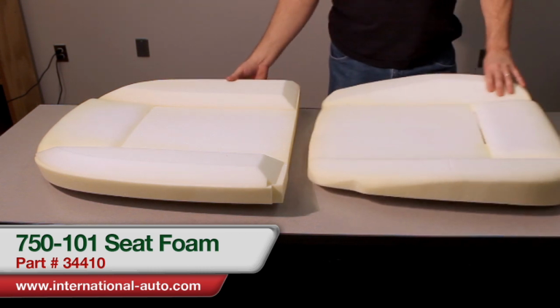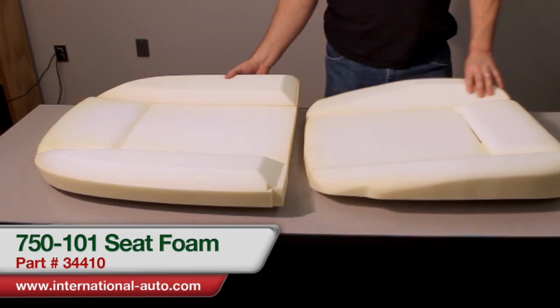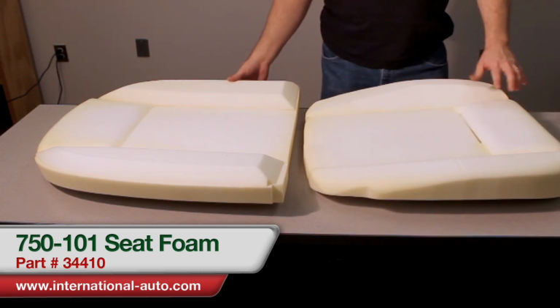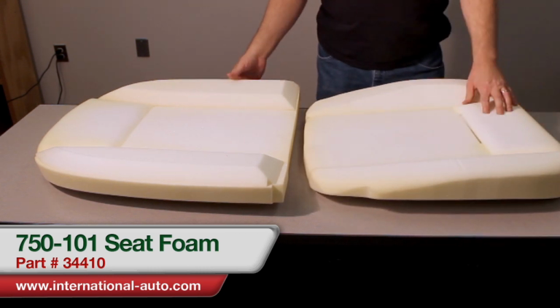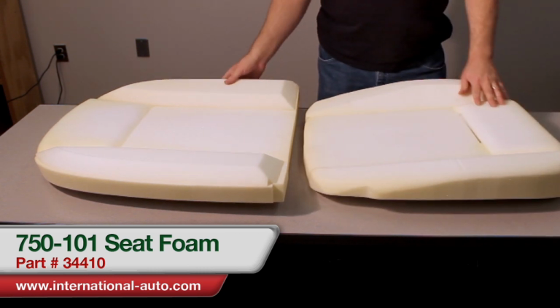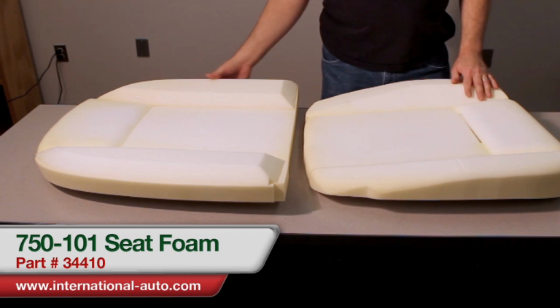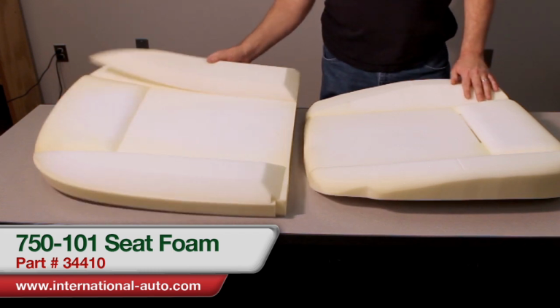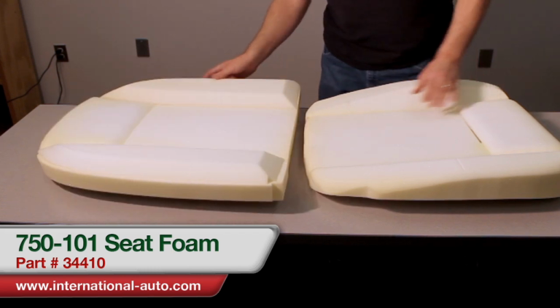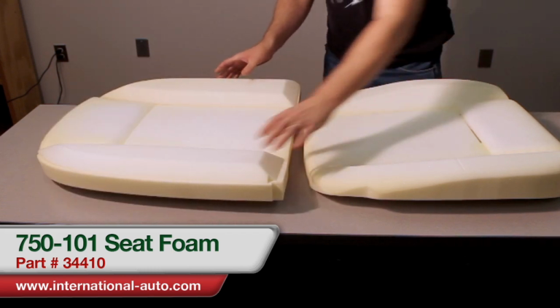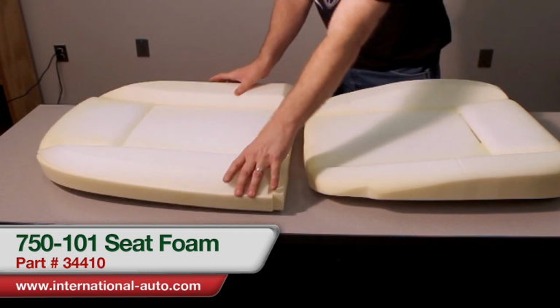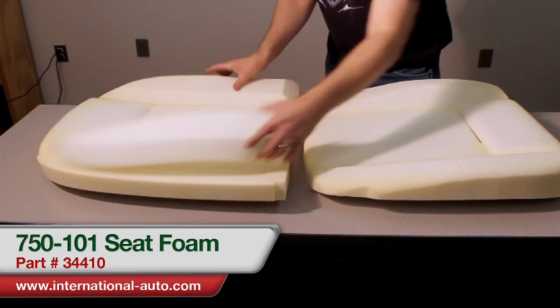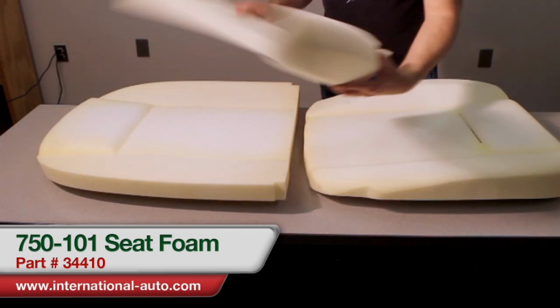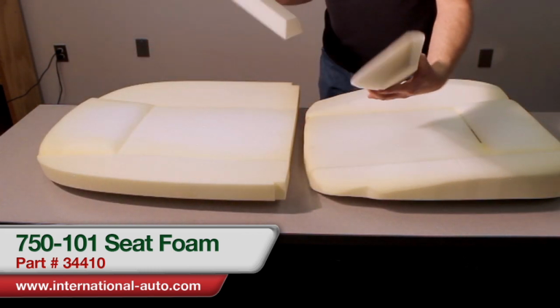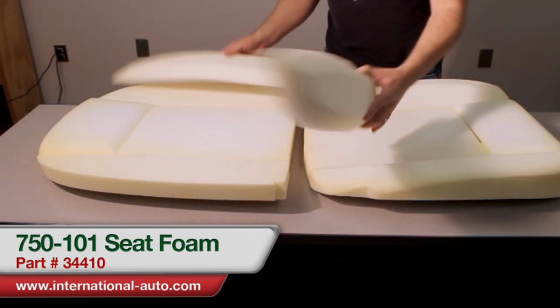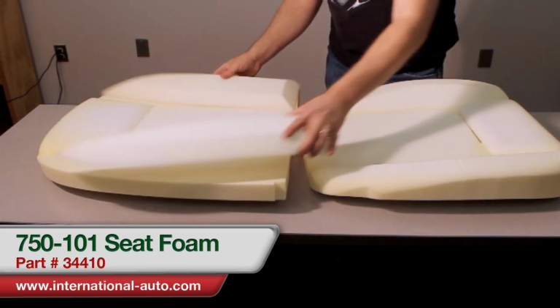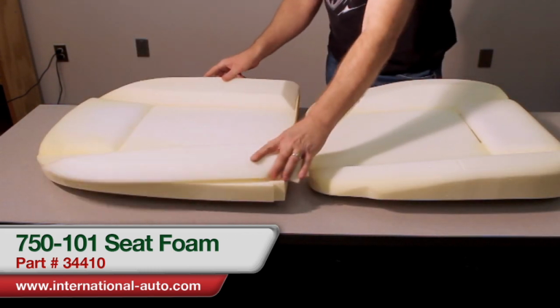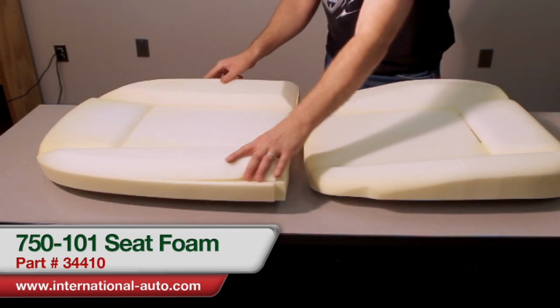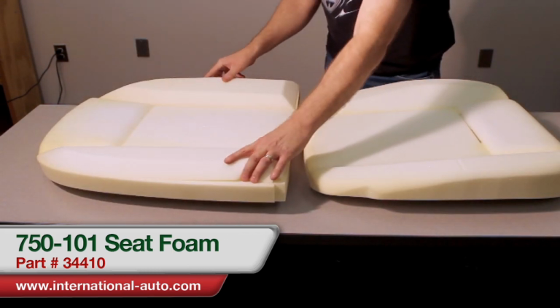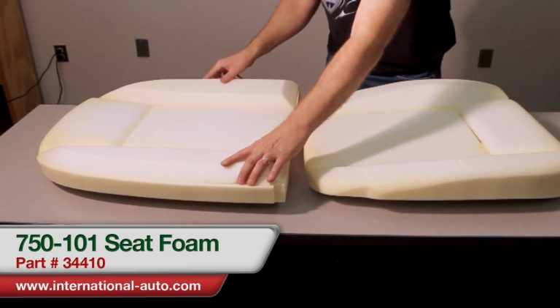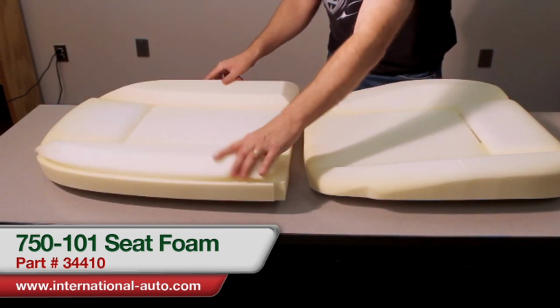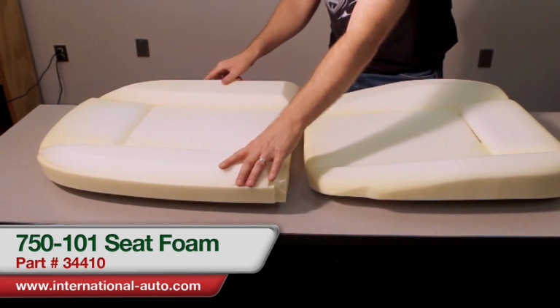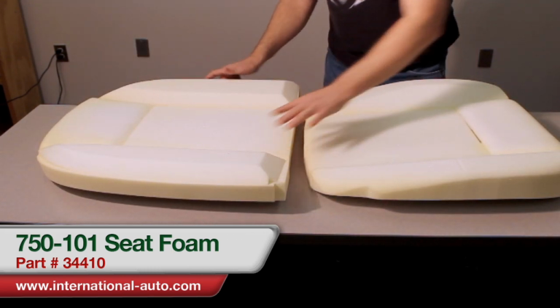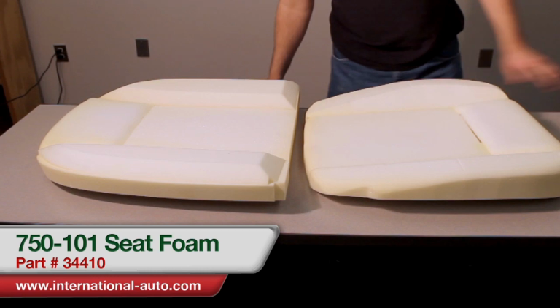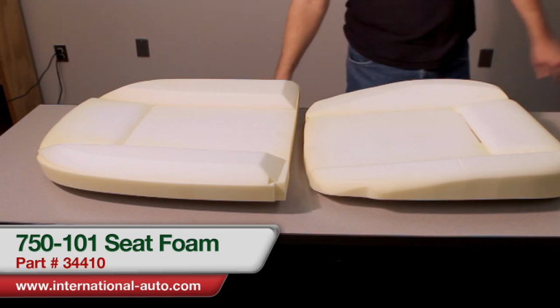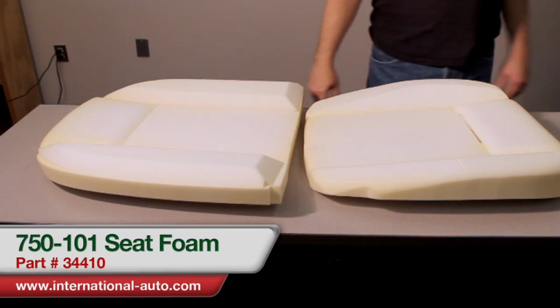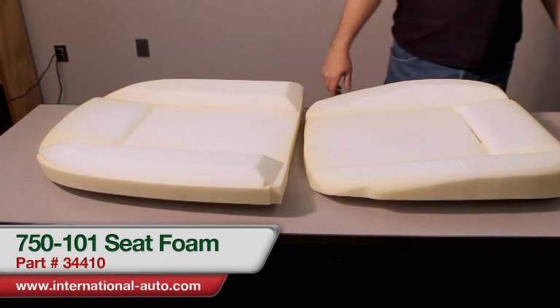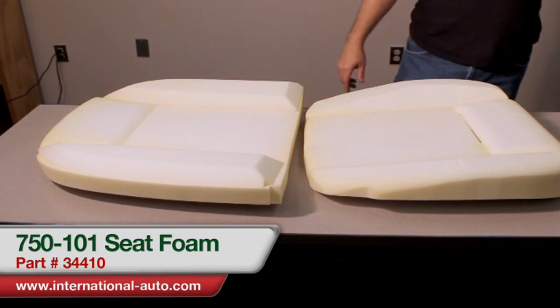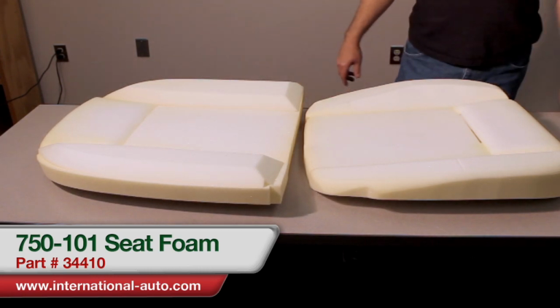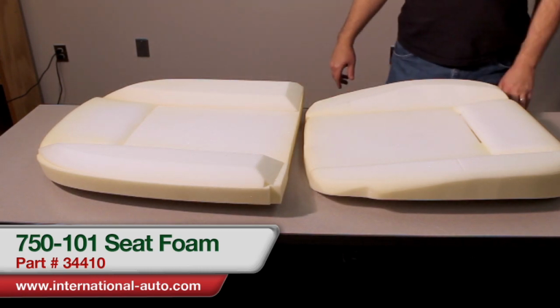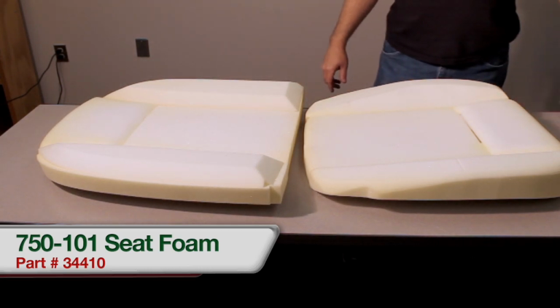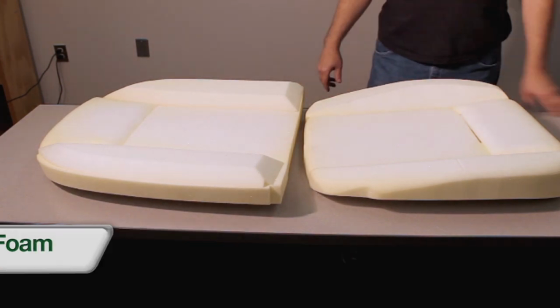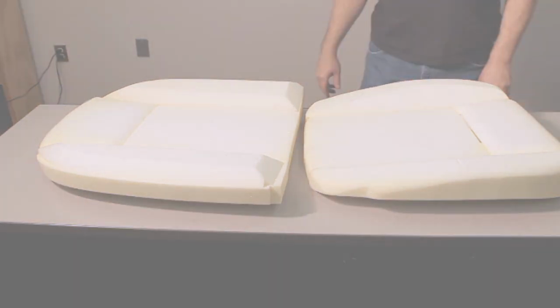It's four pieces: you have the bottom, the back, and then the two support pieces that go on either side of the back. International Auto part number is 34410.